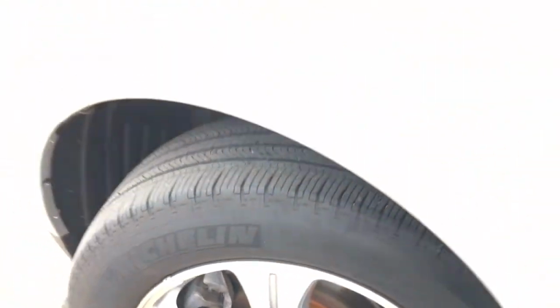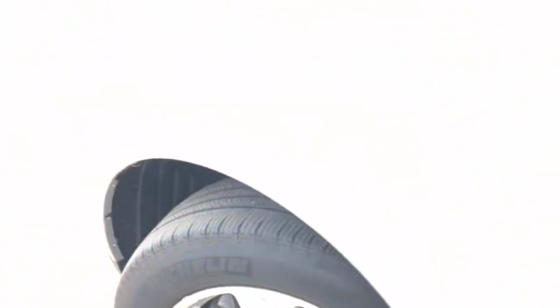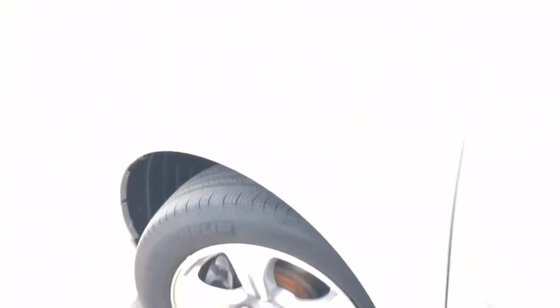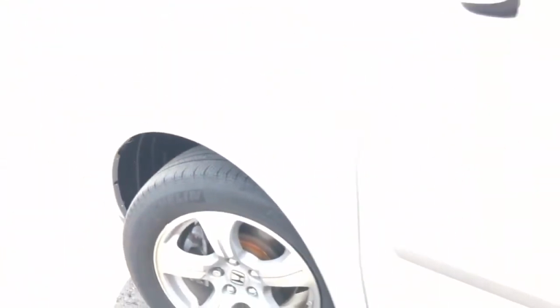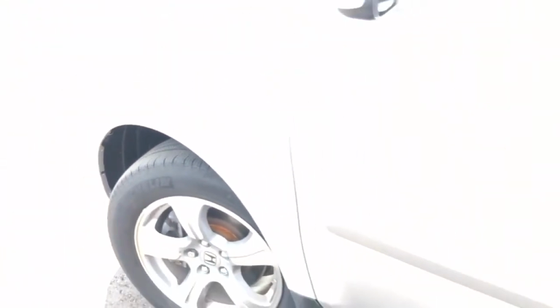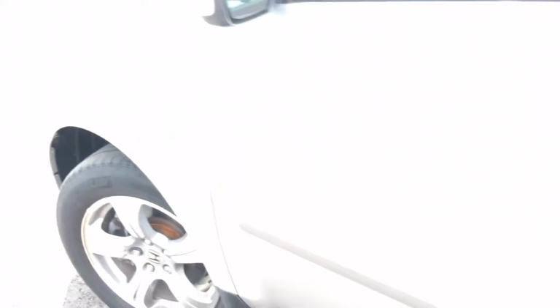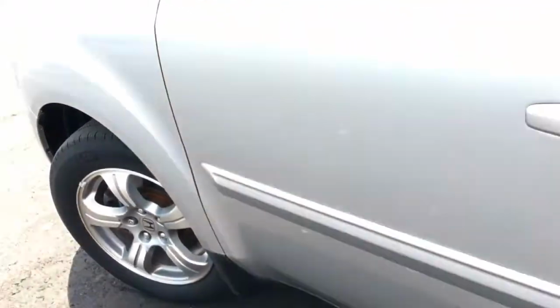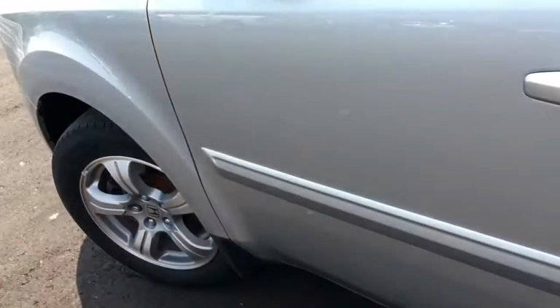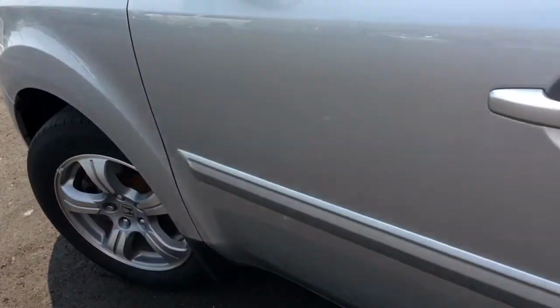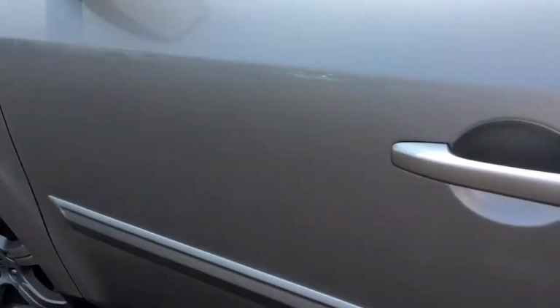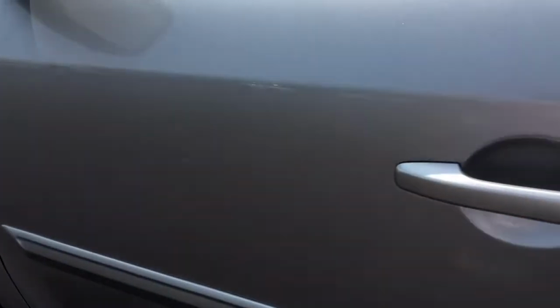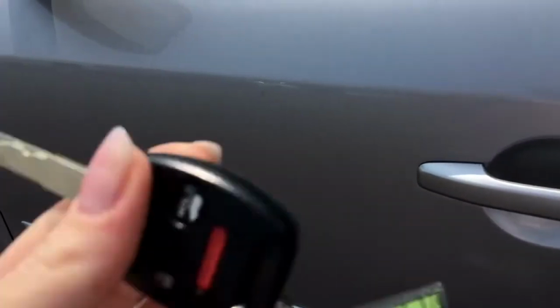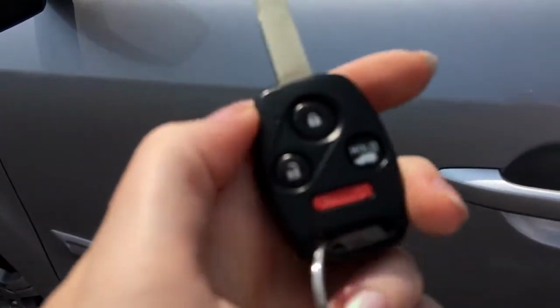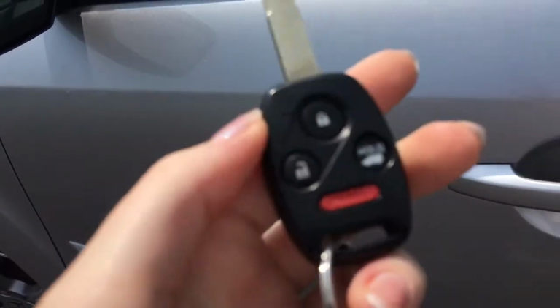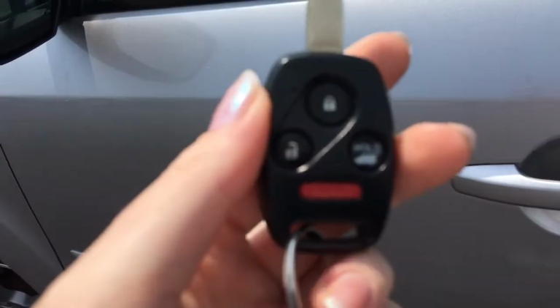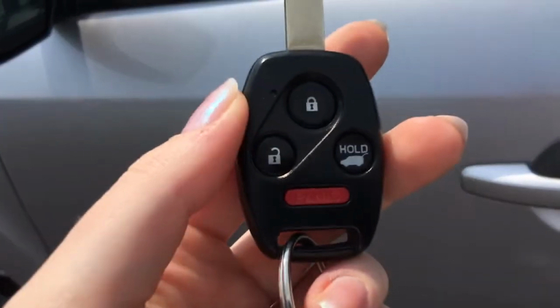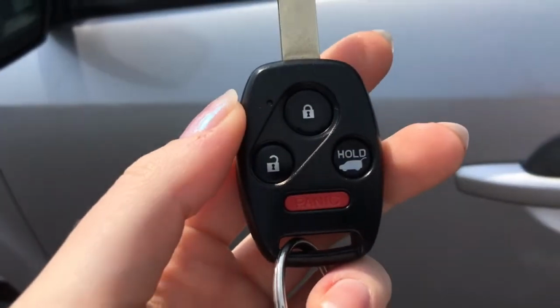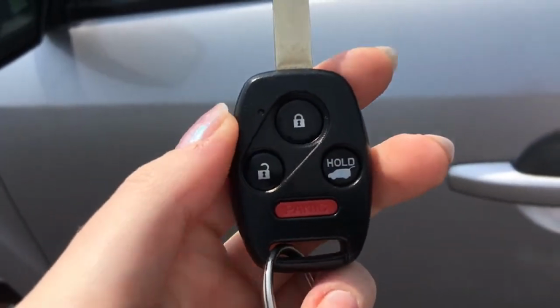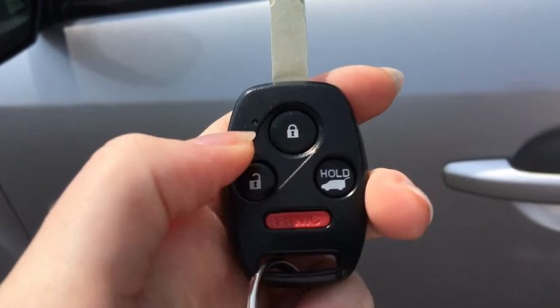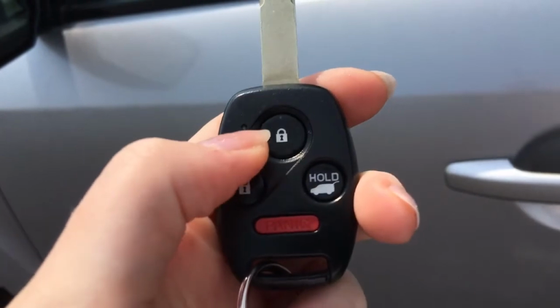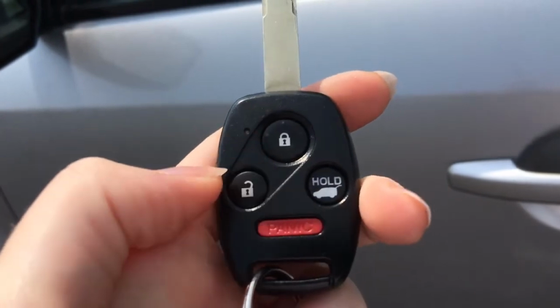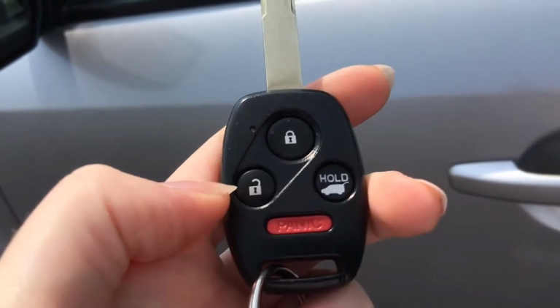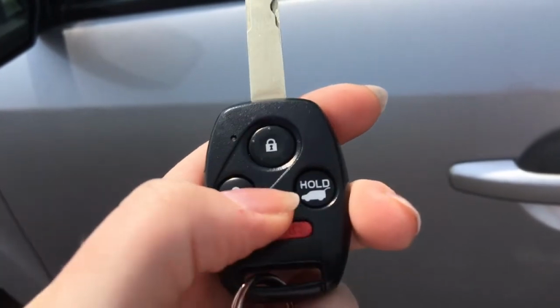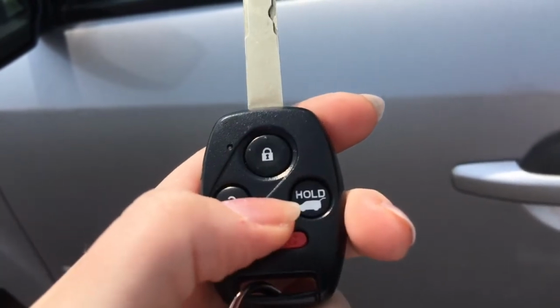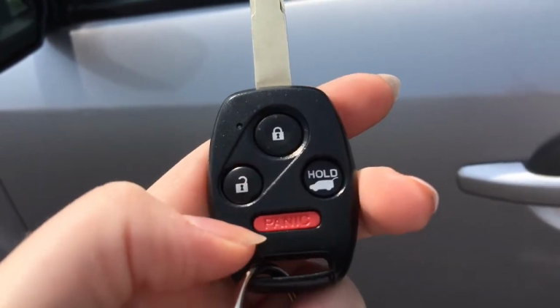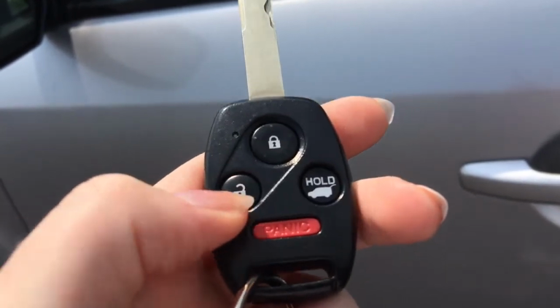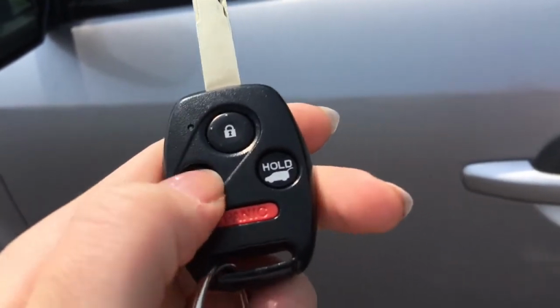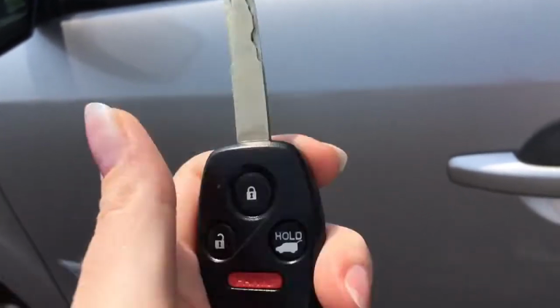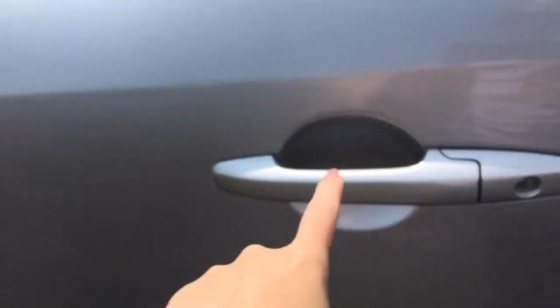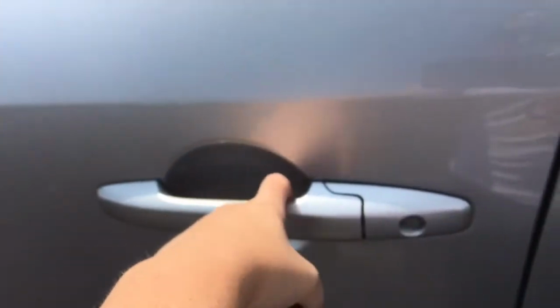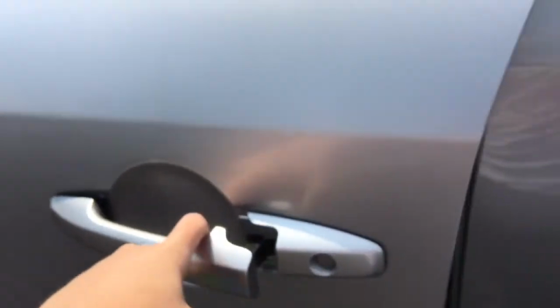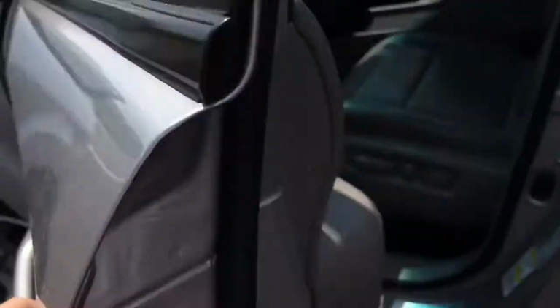When it's time to hop in you'll have no issues thanks to your handy keyless remote entry system. On your key fob you have your lock, unlock, hatch release, and panic button, so let's hop on in.